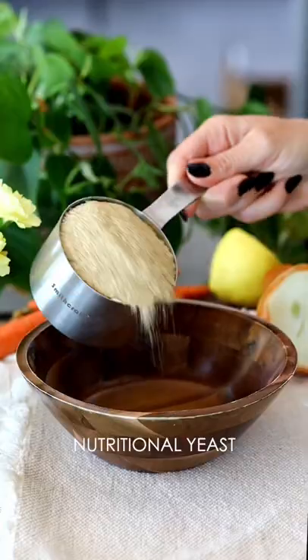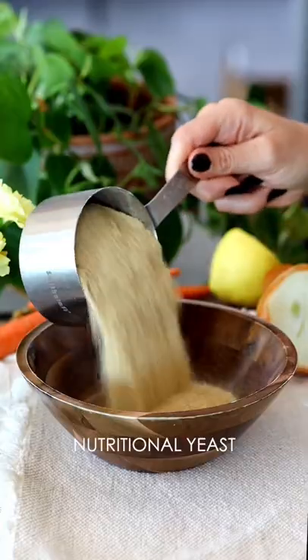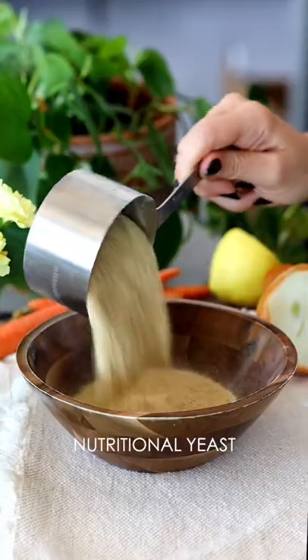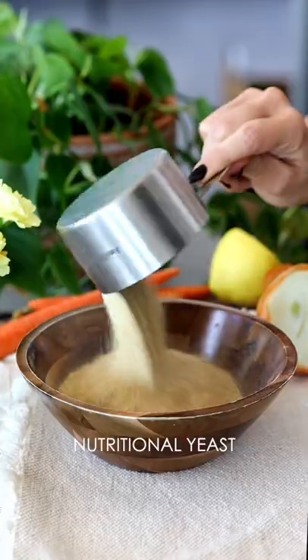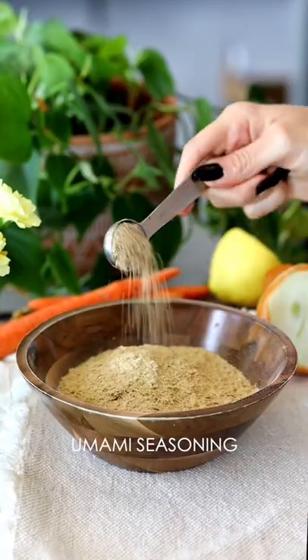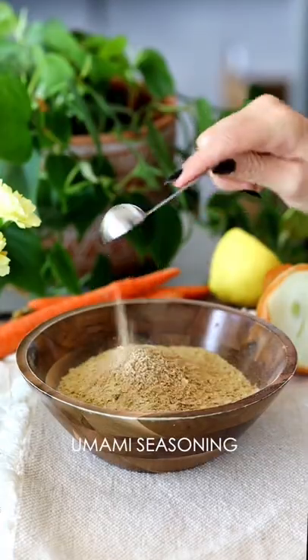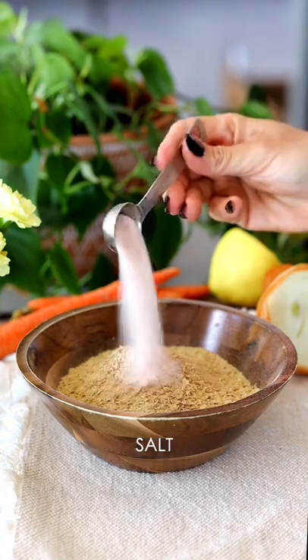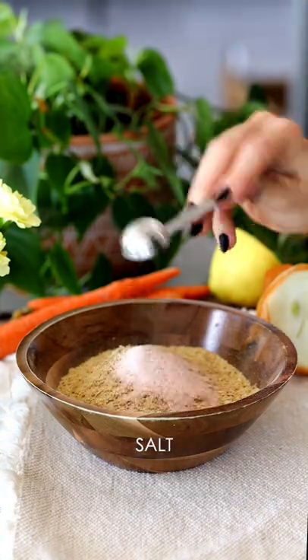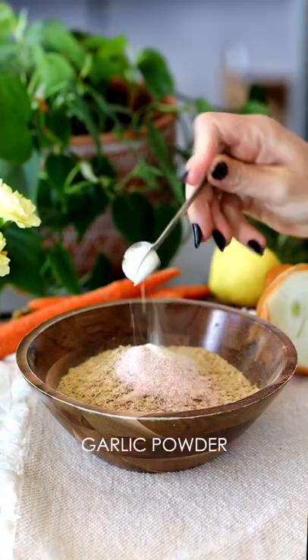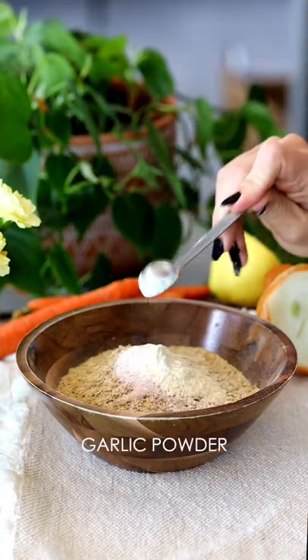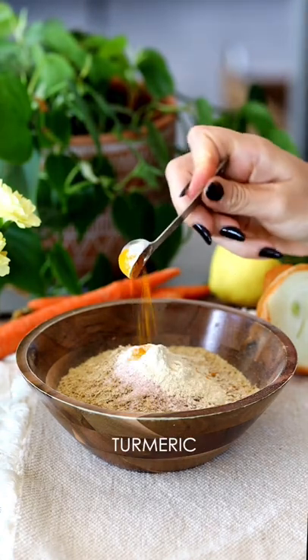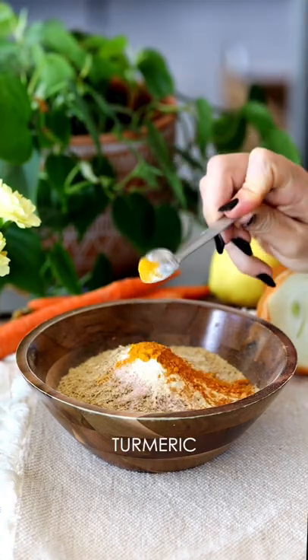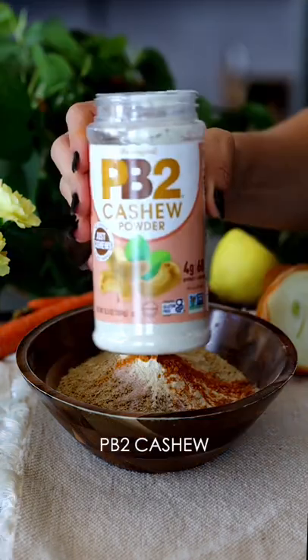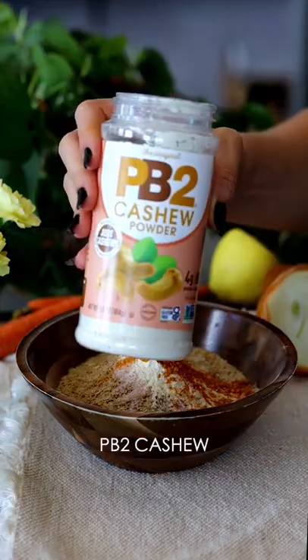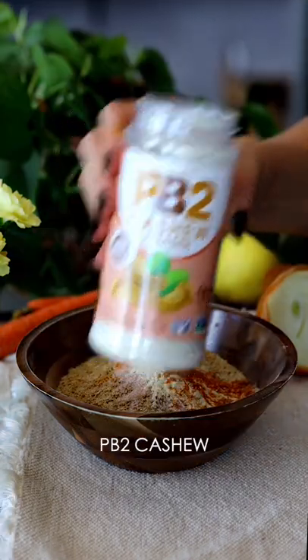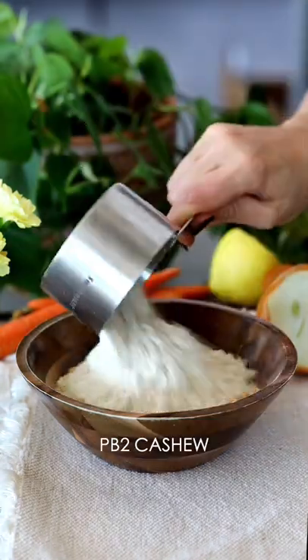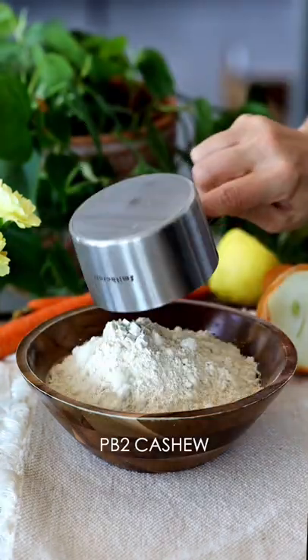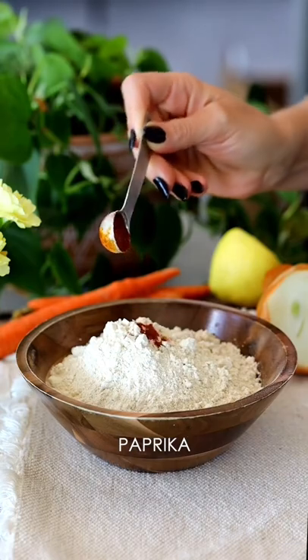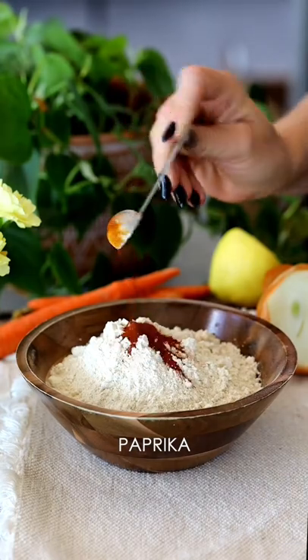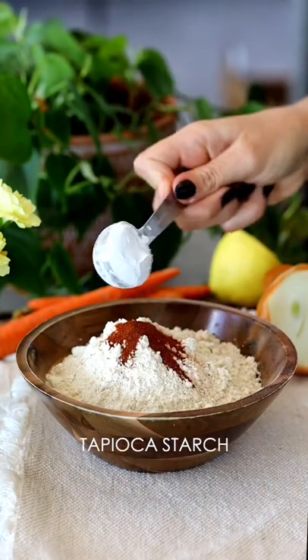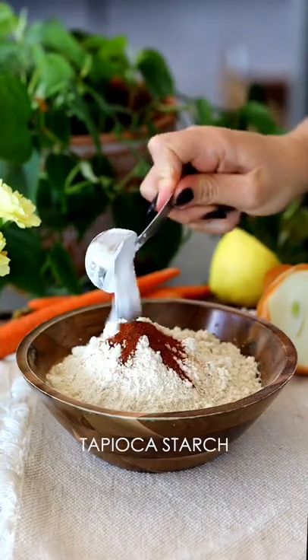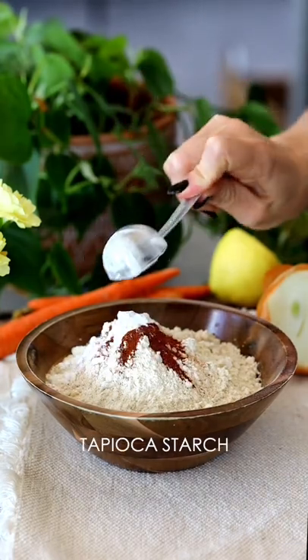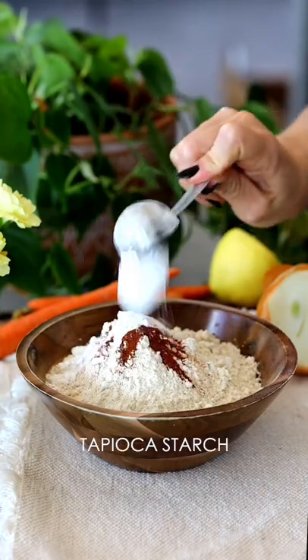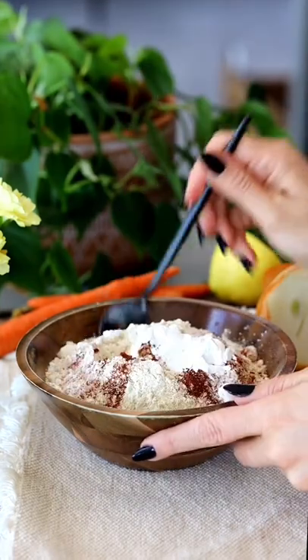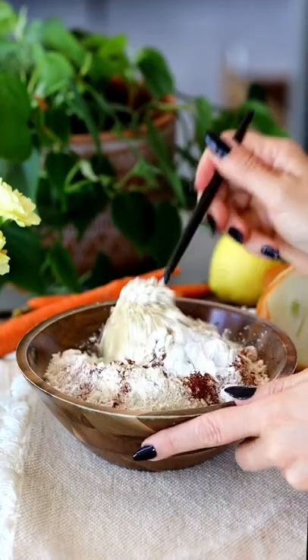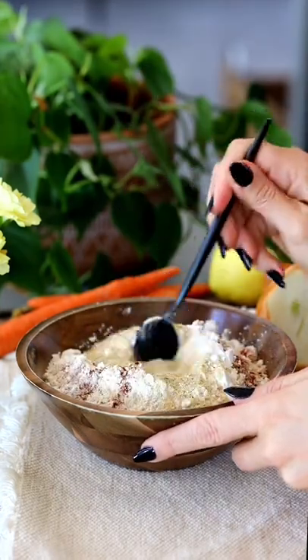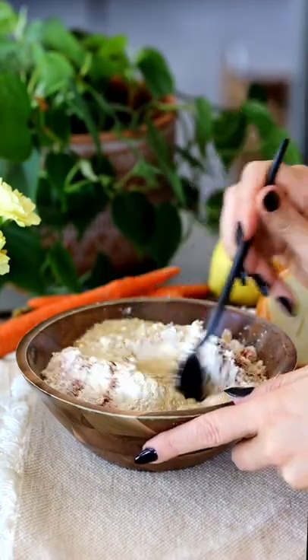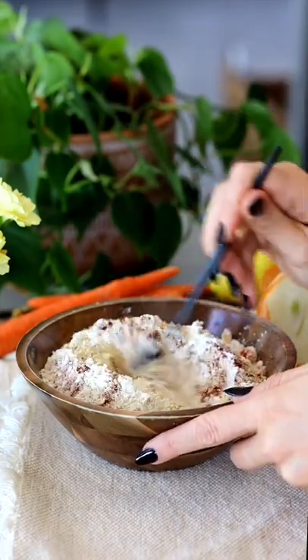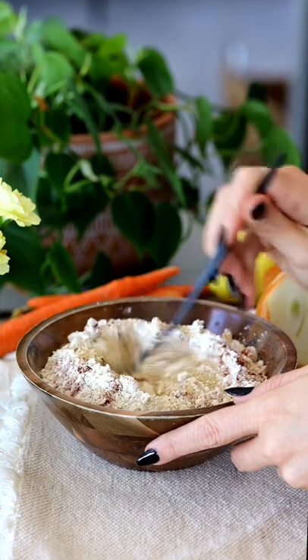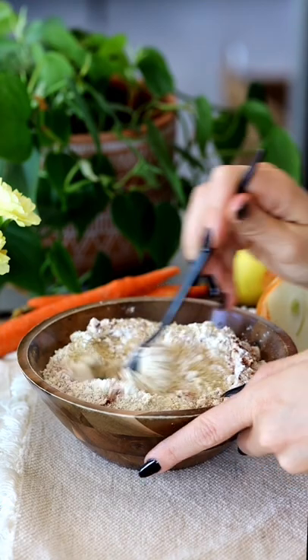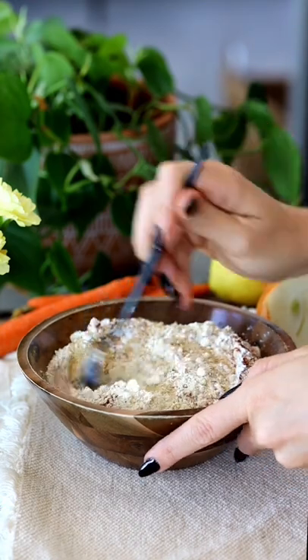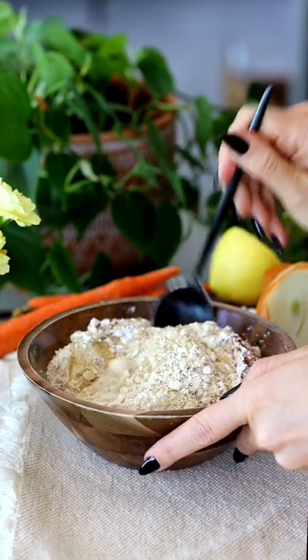So we're going to take some nutritional yeast, umami seasoning, salt, garlic powder, turmeric. I like to use this PB2 cashew powder as it cuts down on the fat content. And then we're going to add in some paprika and tapioca starch and mix that together really, really well.